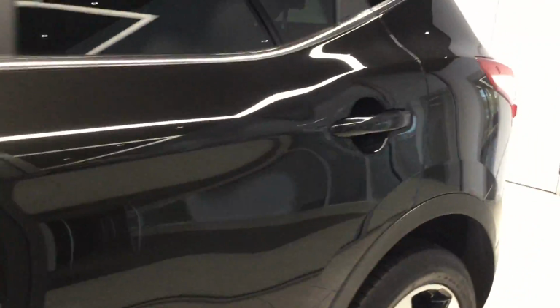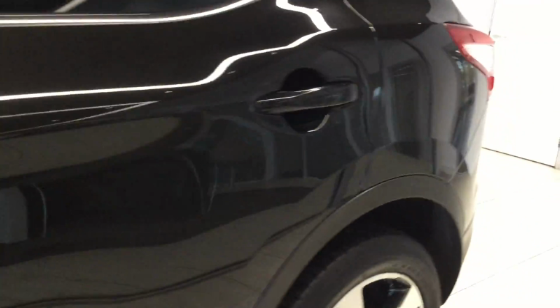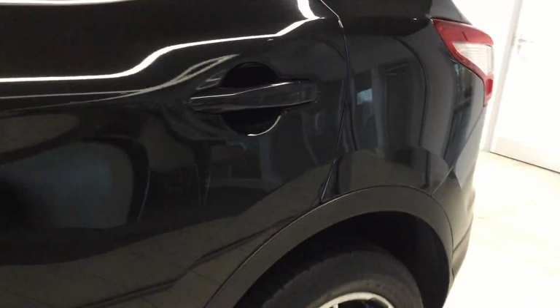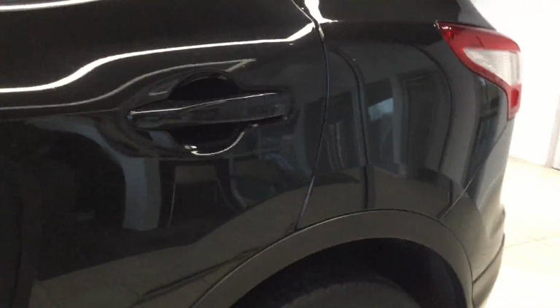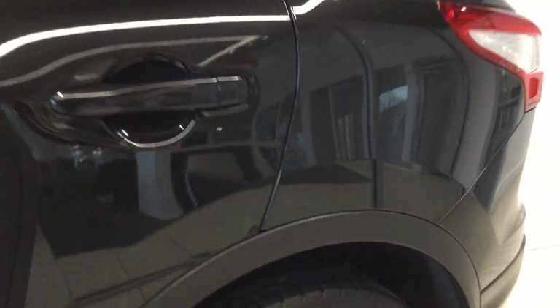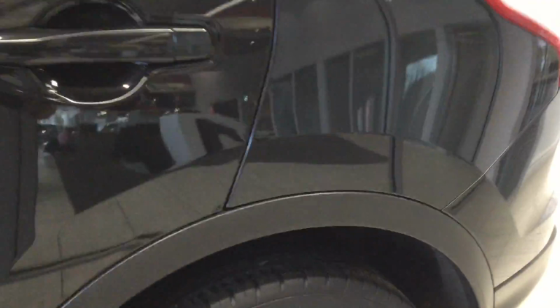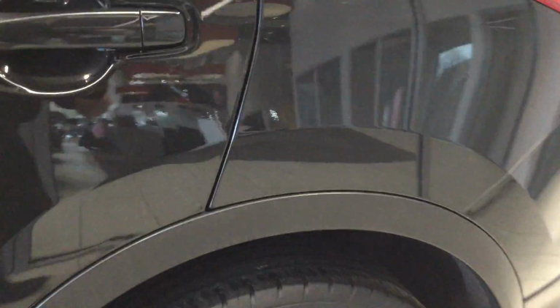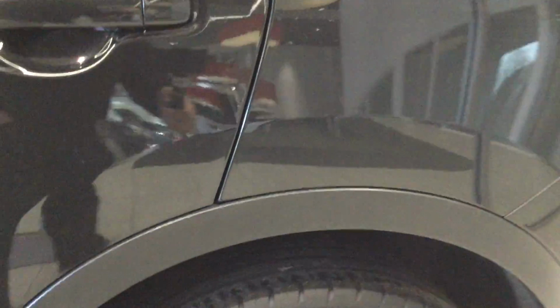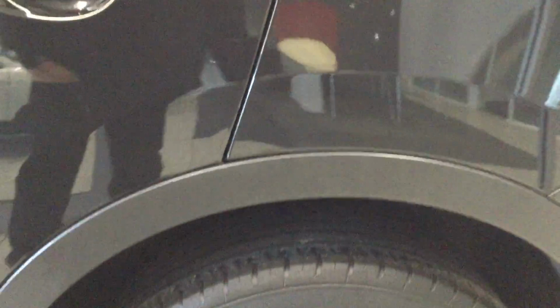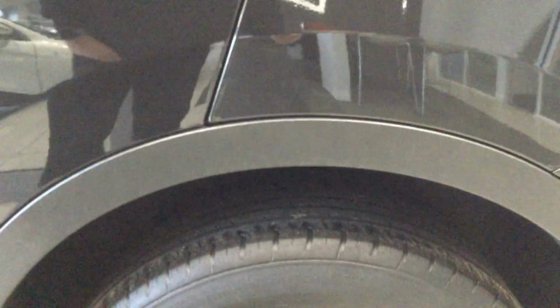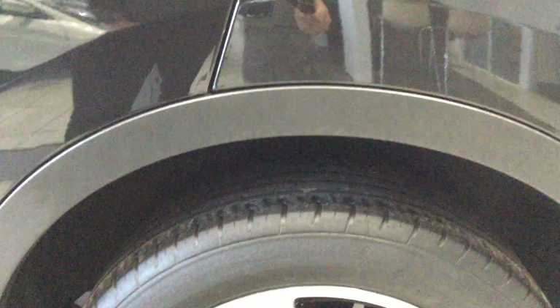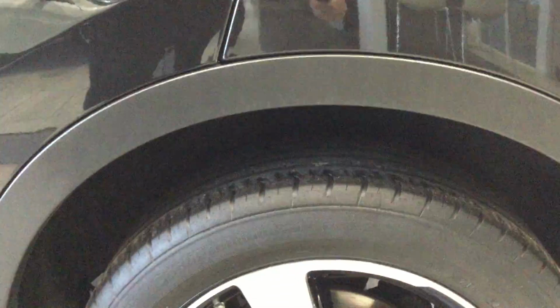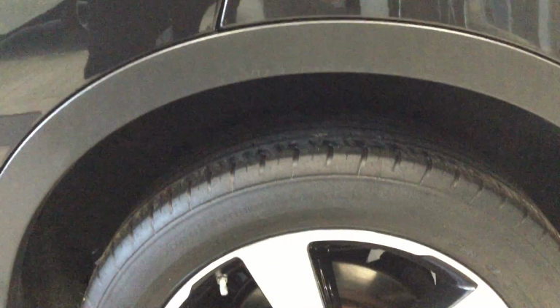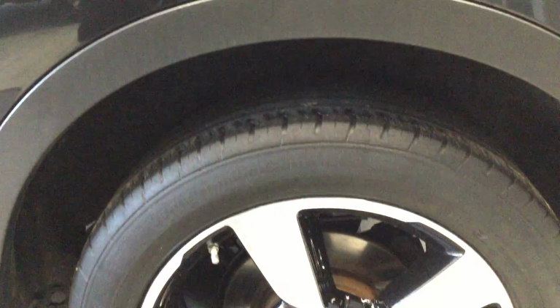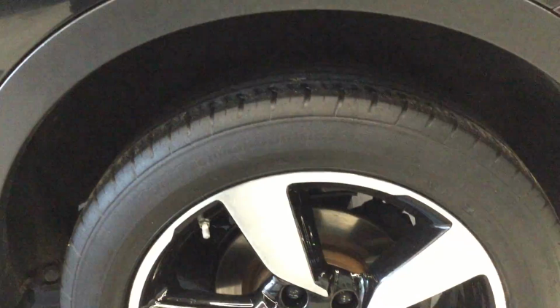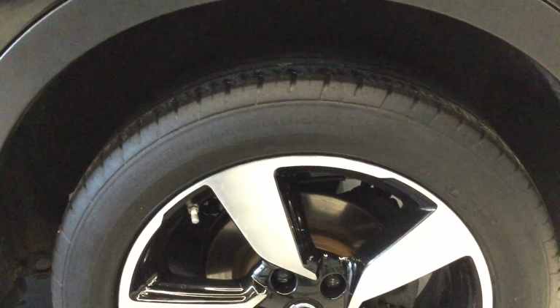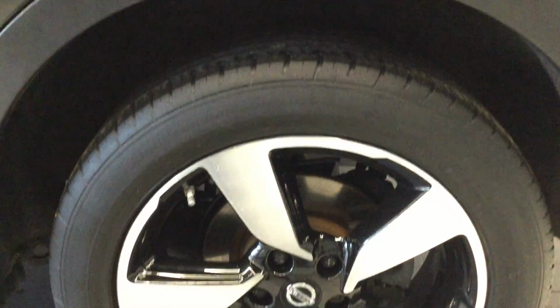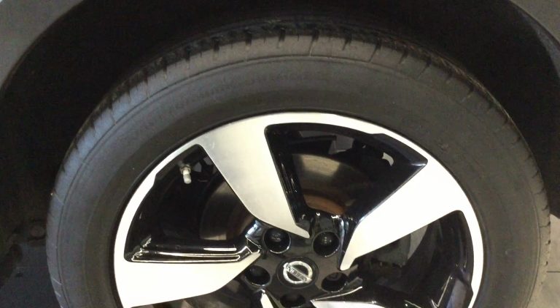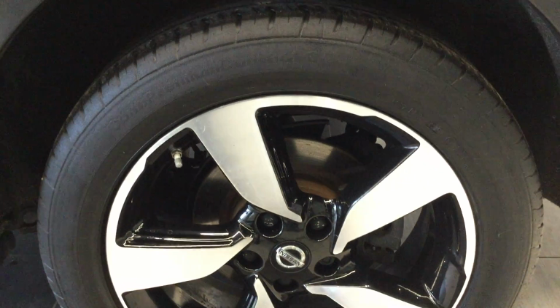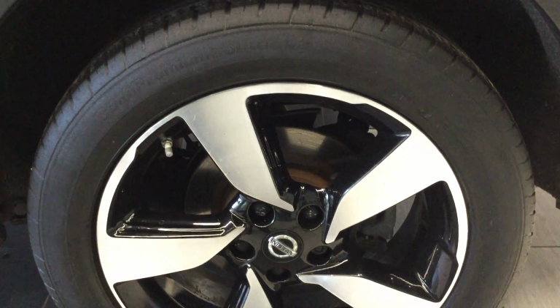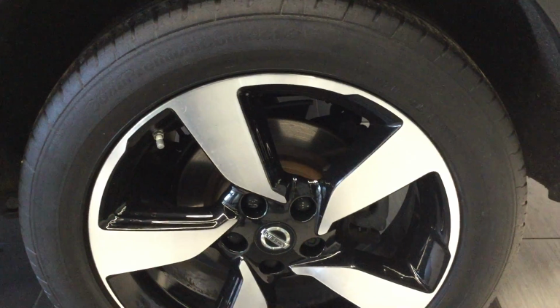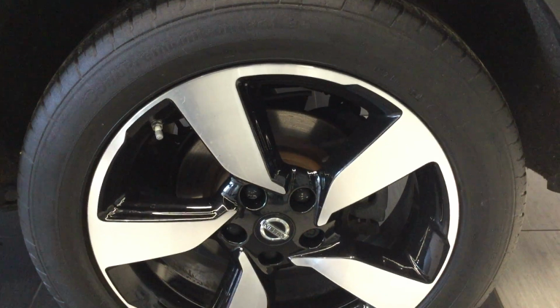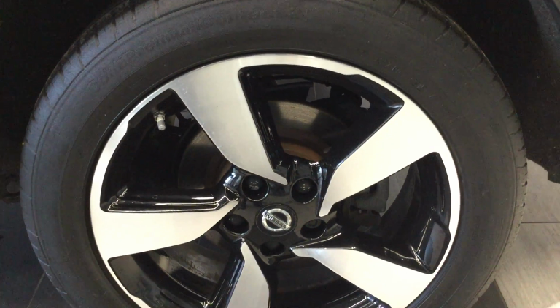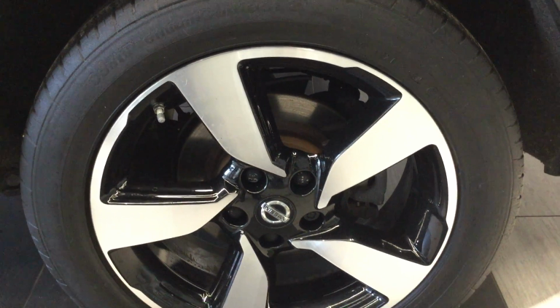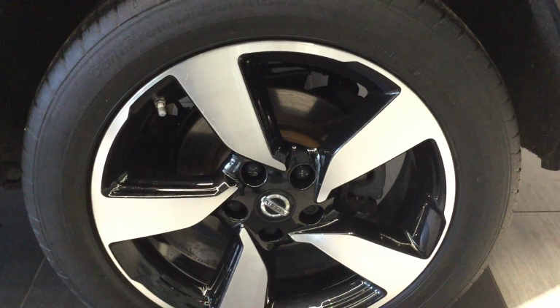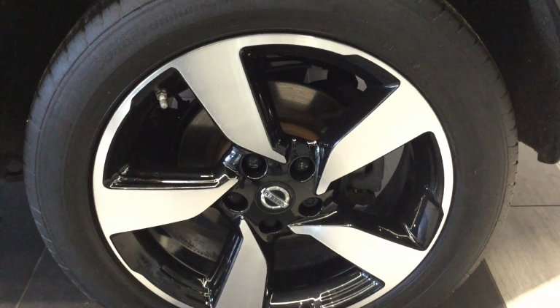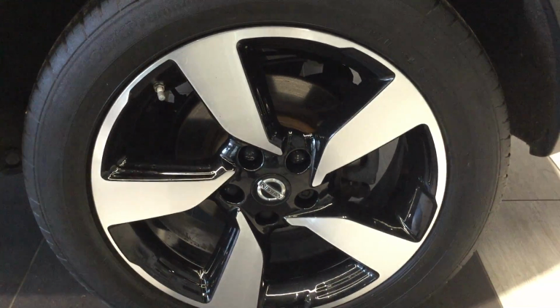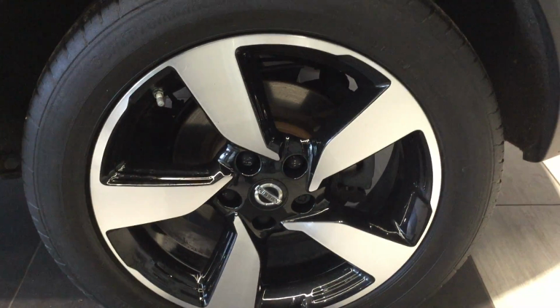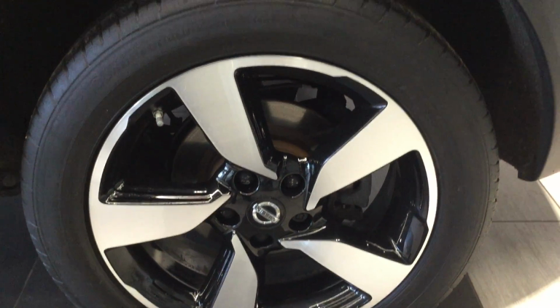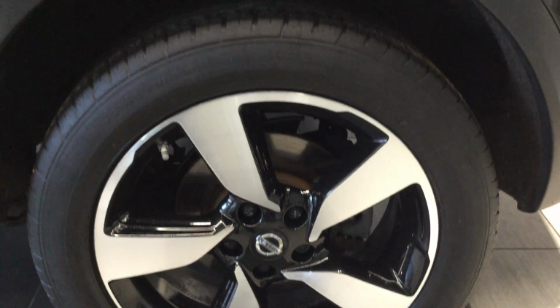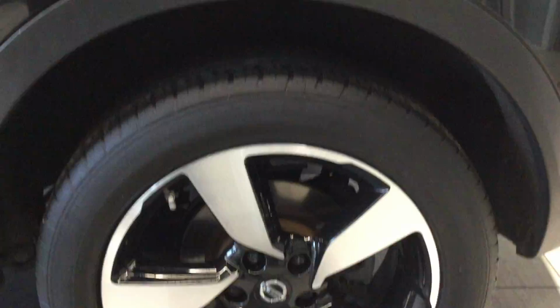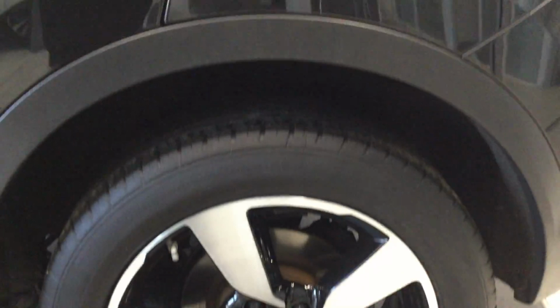Moving to the near side rear. Alloy free from any scuffs or curbing, tyres in good condition.